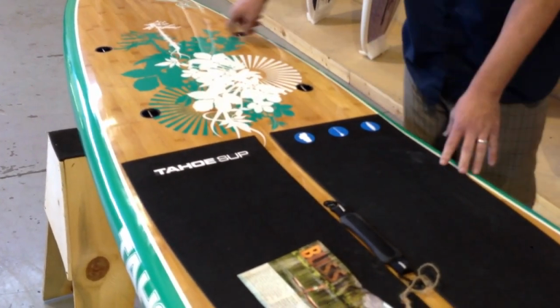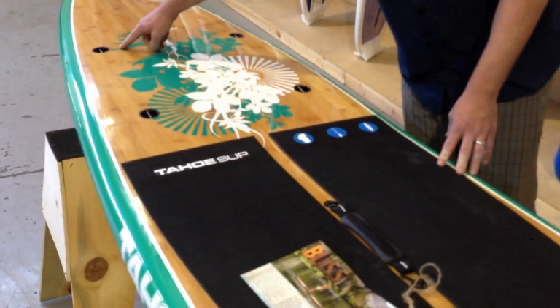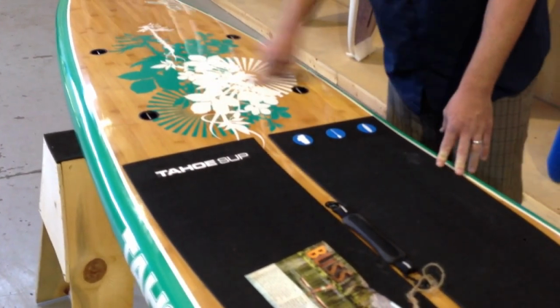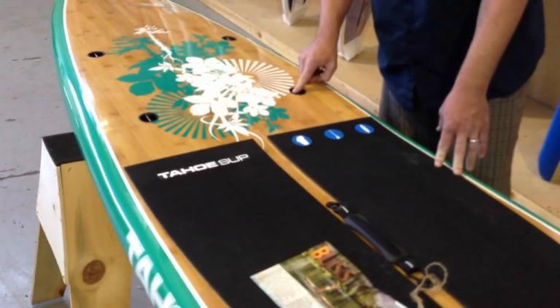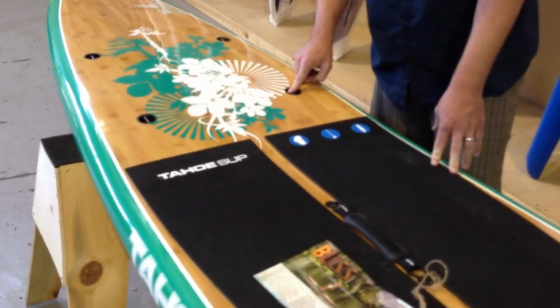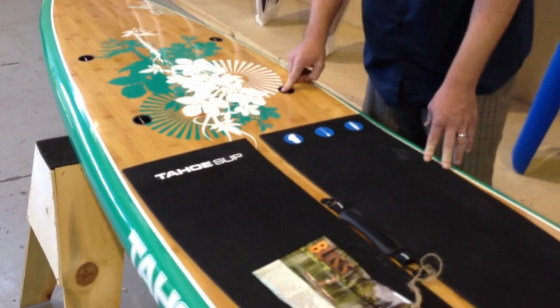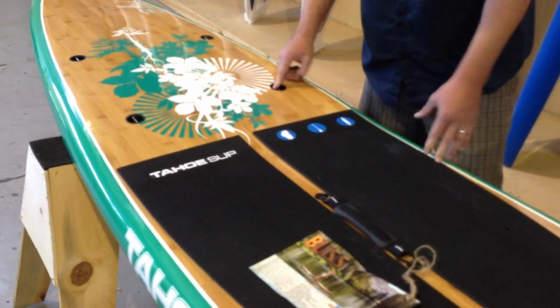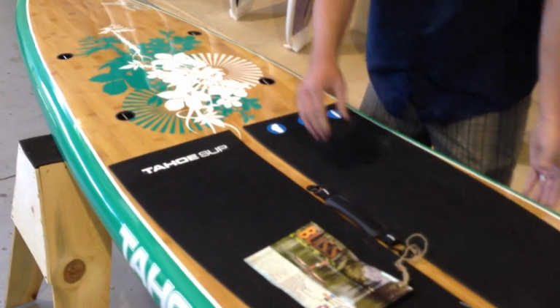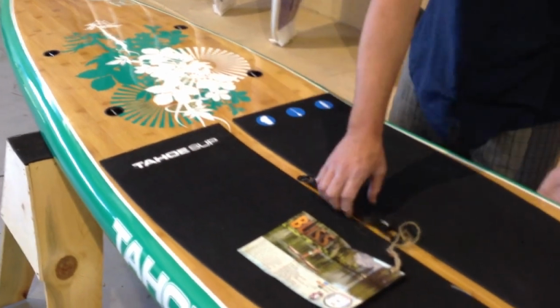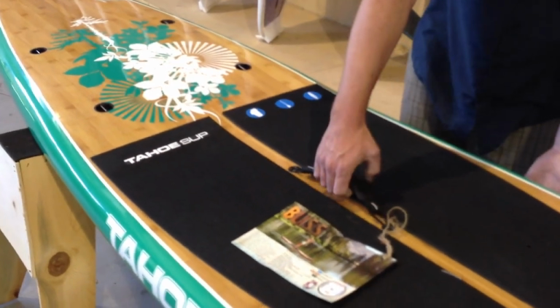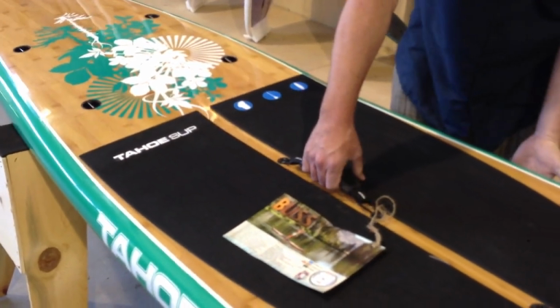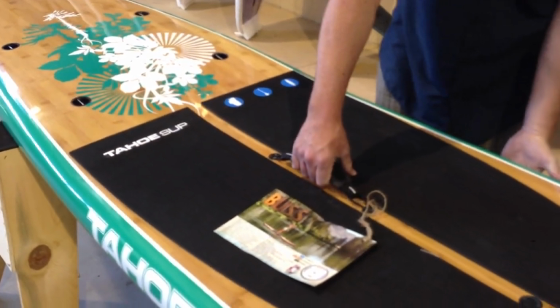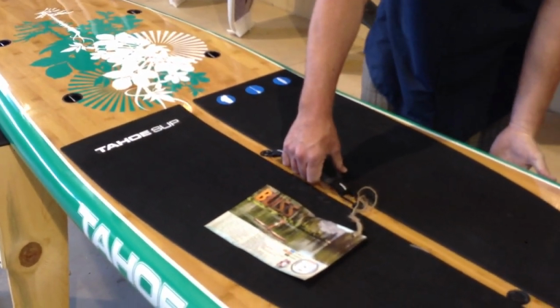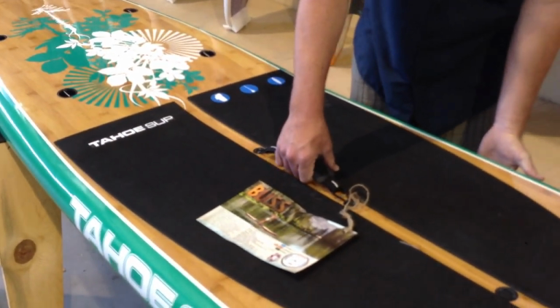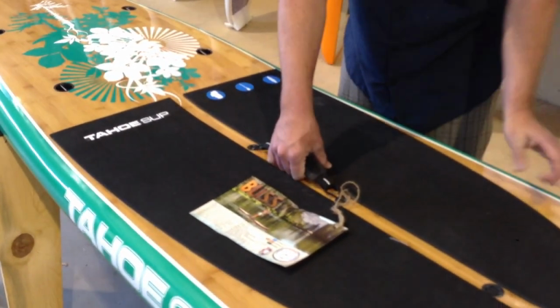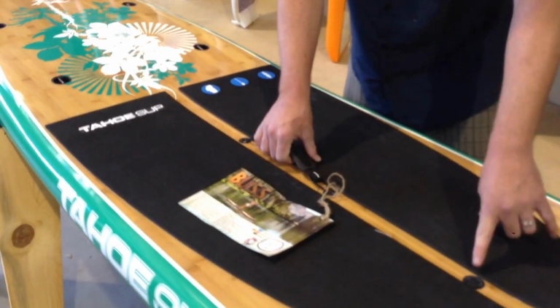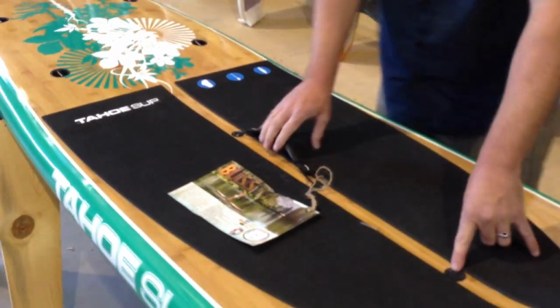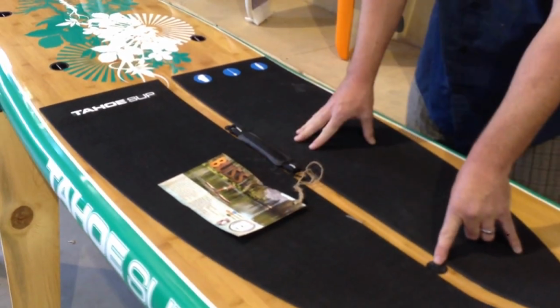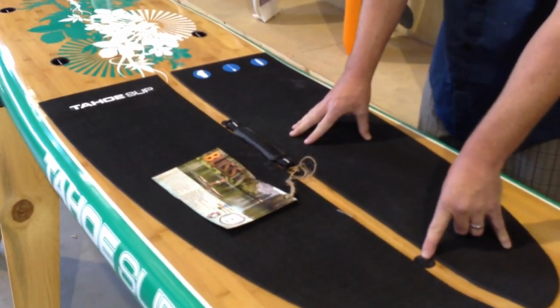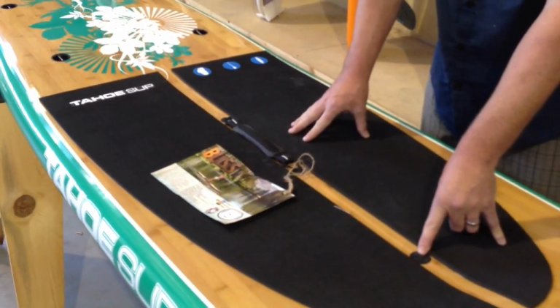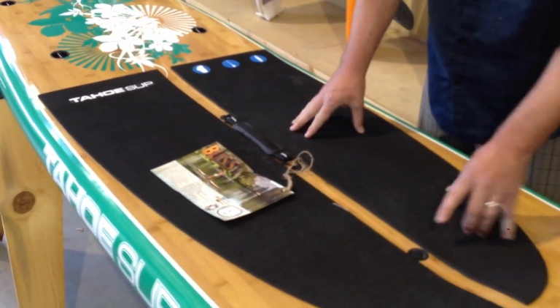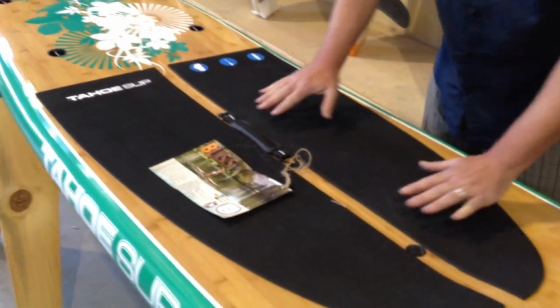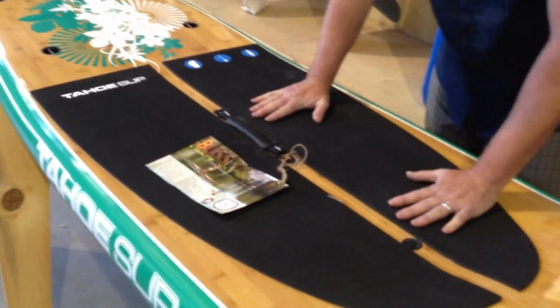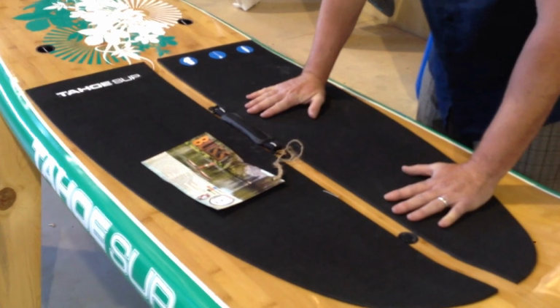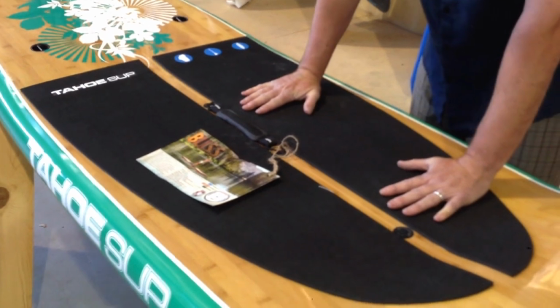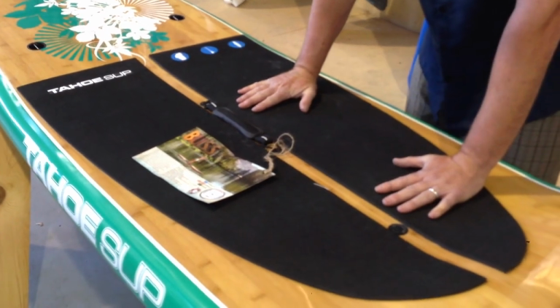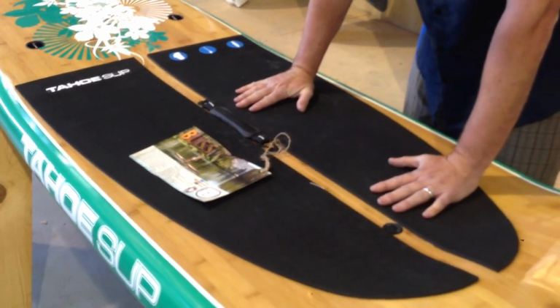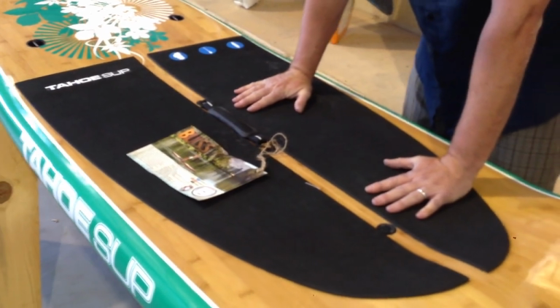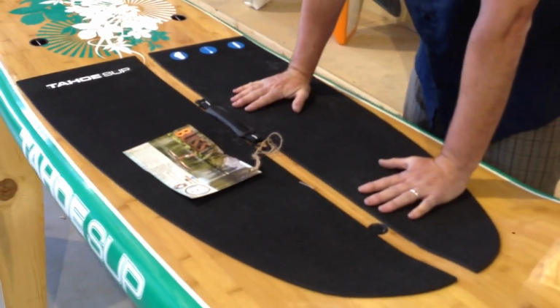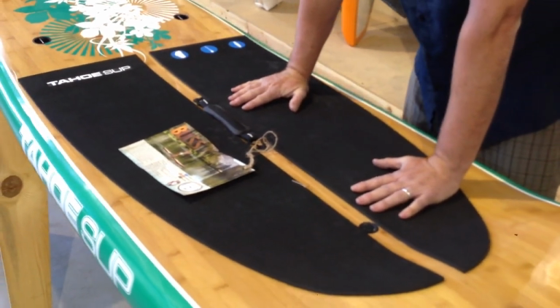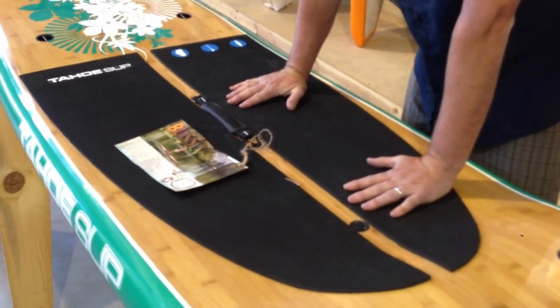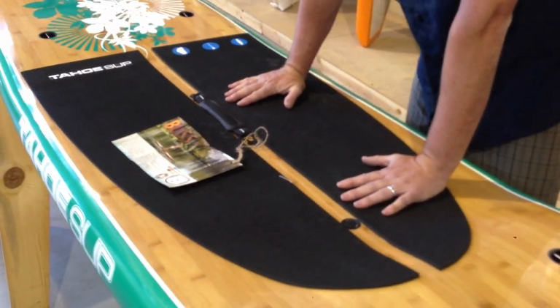There's a nice set of tie-downs for bungees, a great handle for packing, and a second vent plug. Also, a cushy deck pad, which is essential for longer paddles.